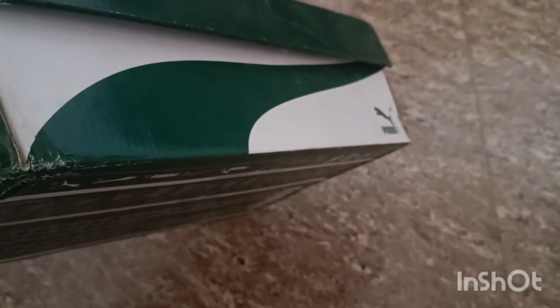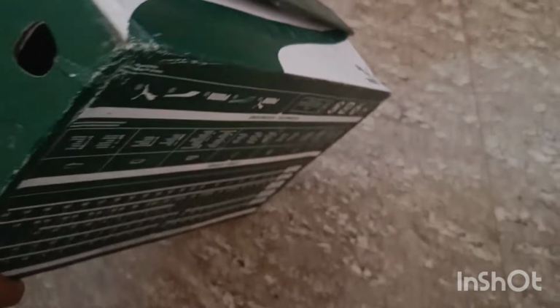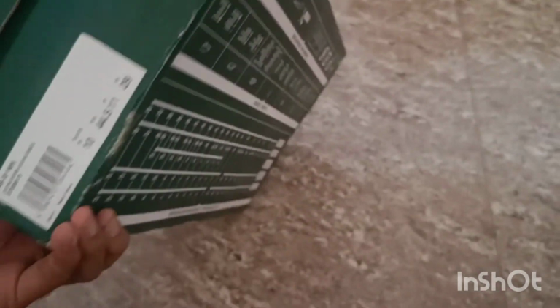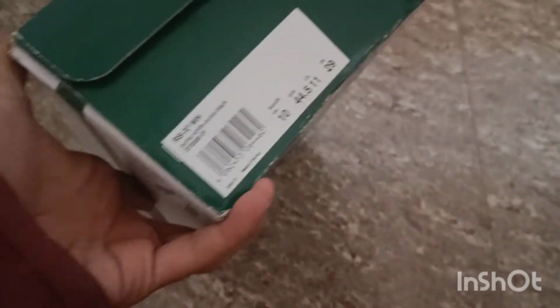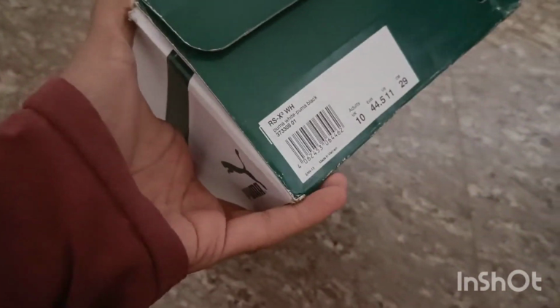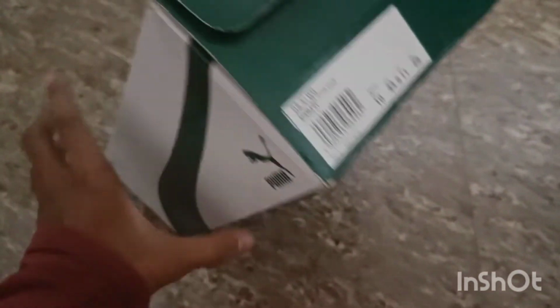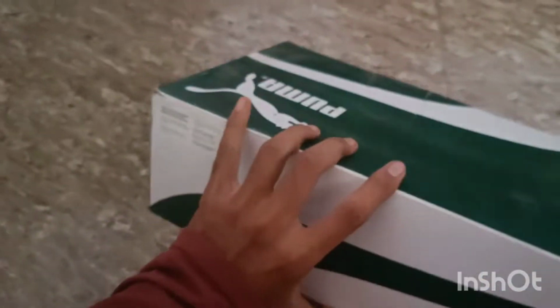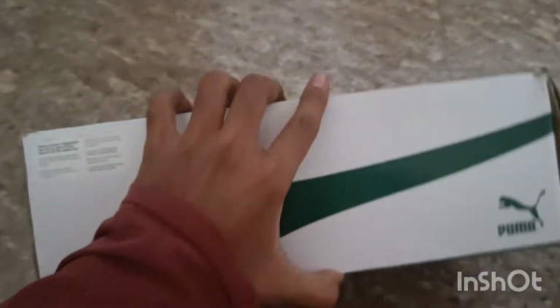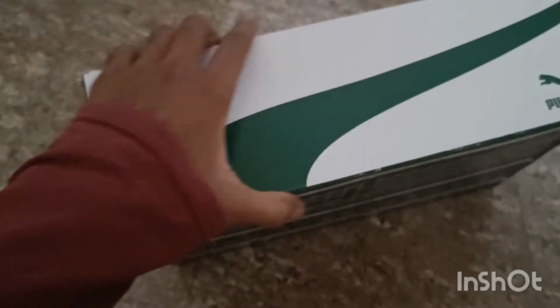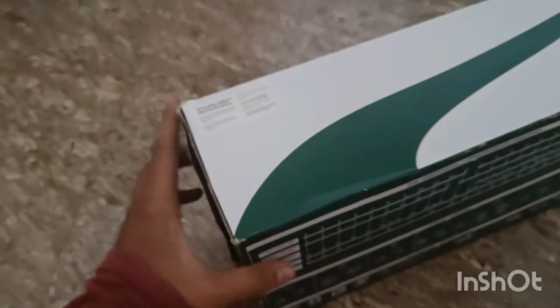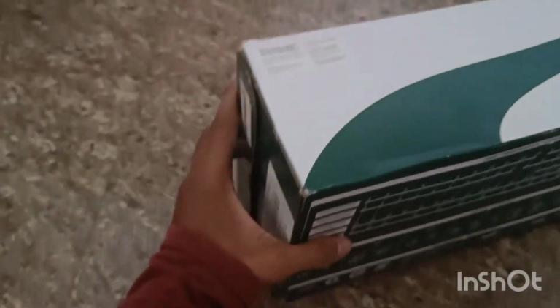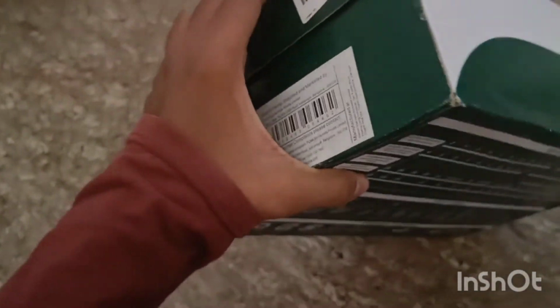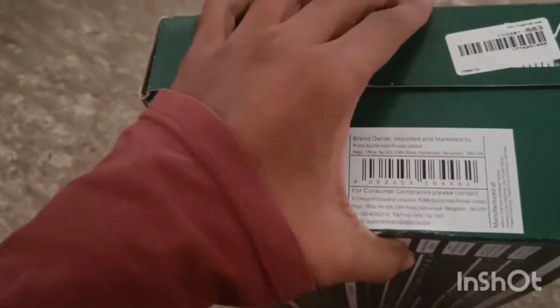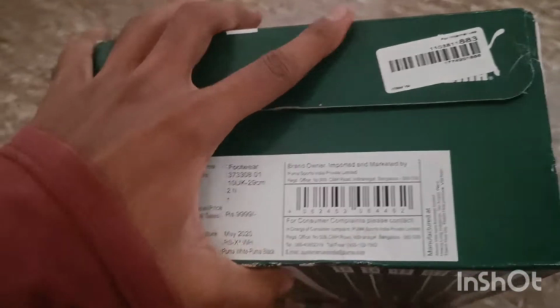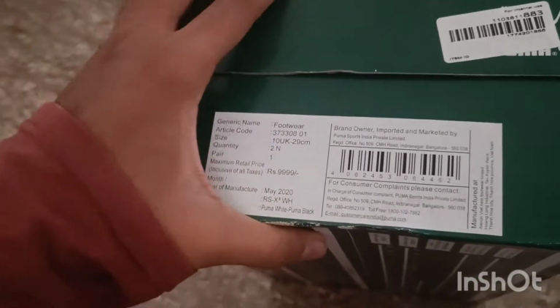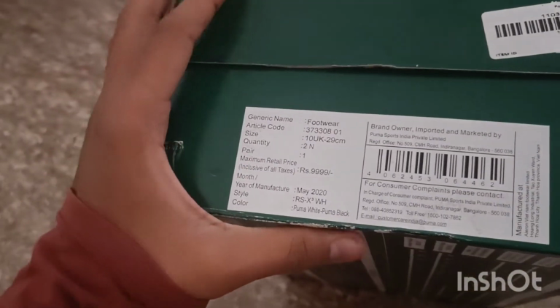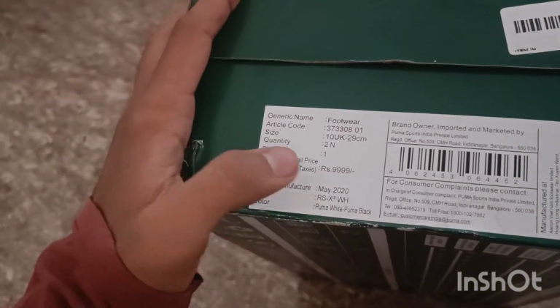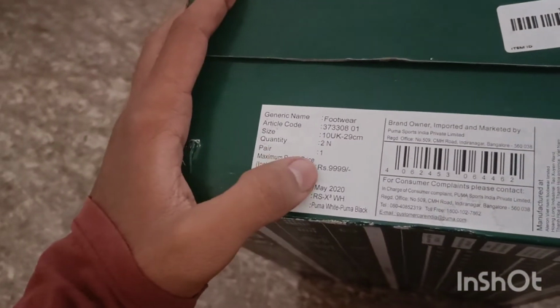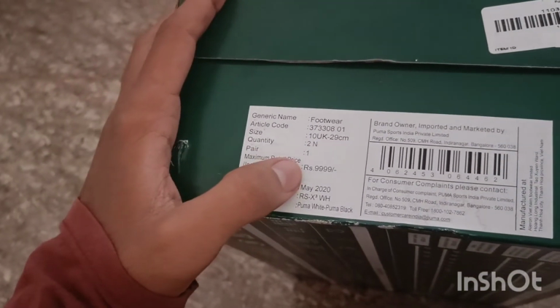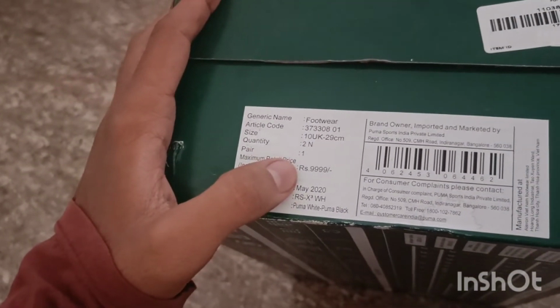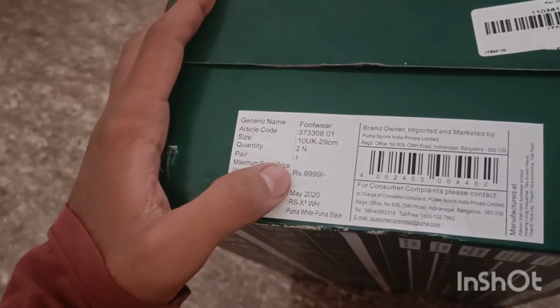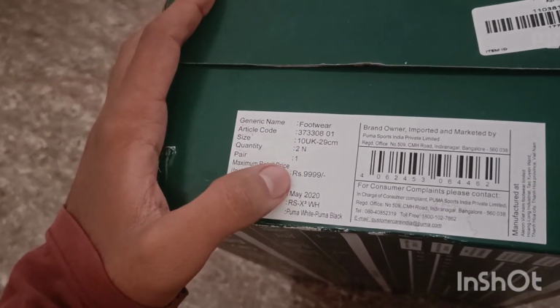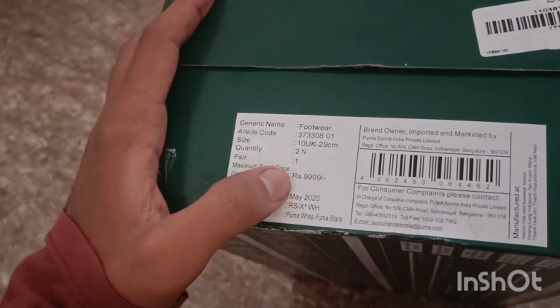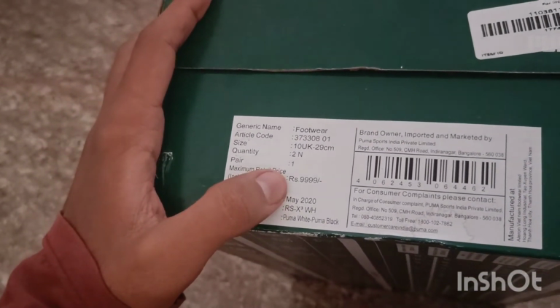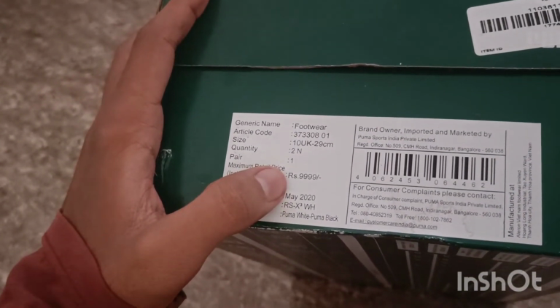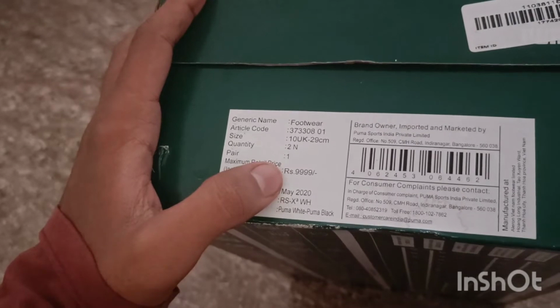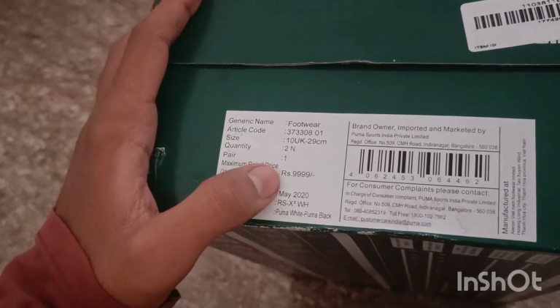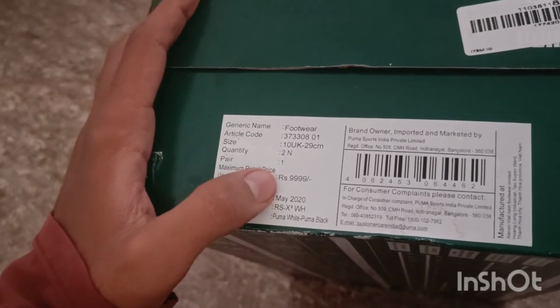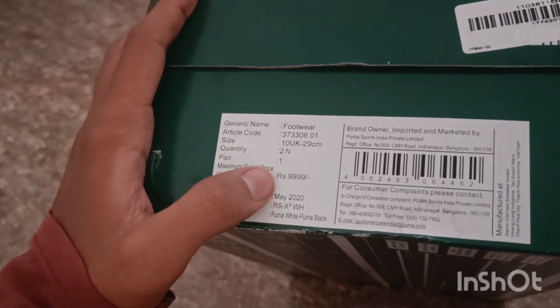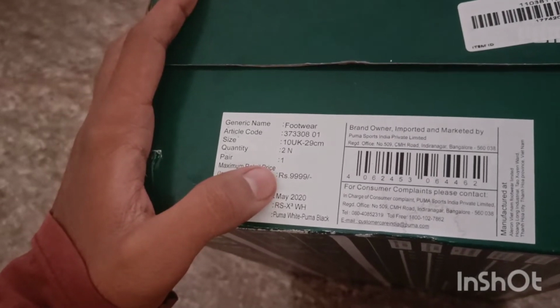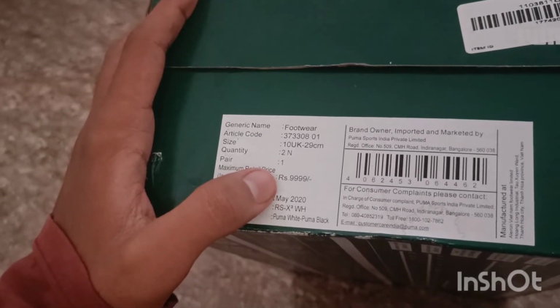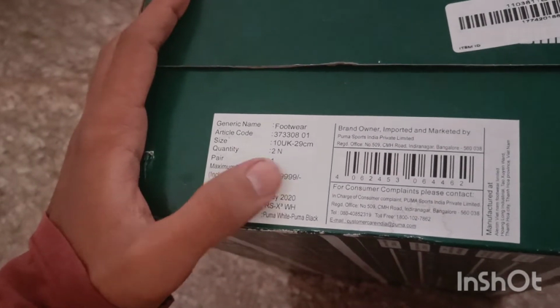This is the box. This is 10,000 rupees. I am not going to buy from the Puma site.